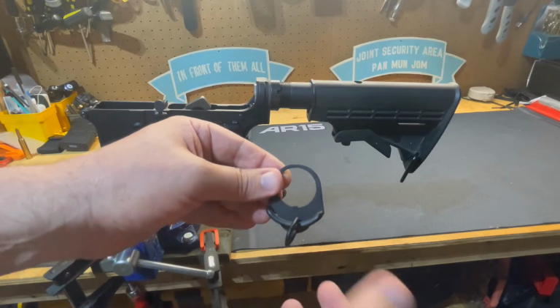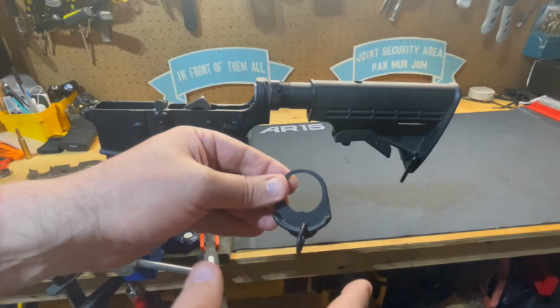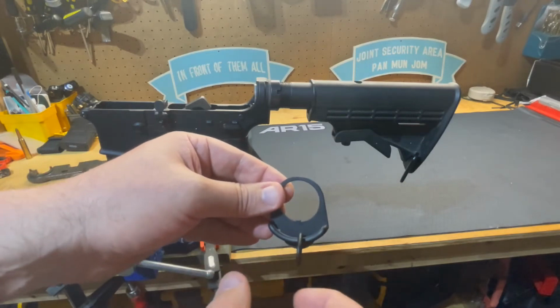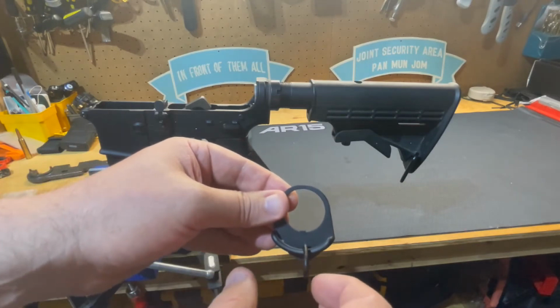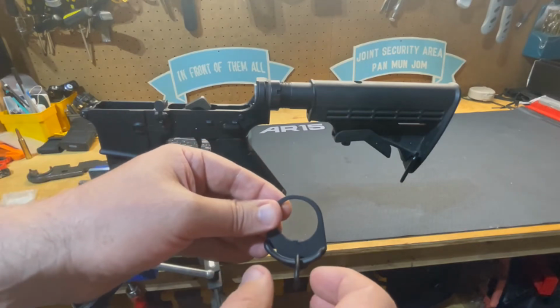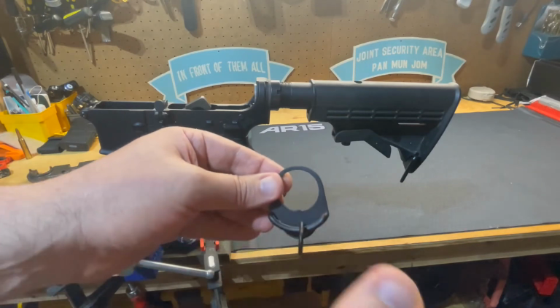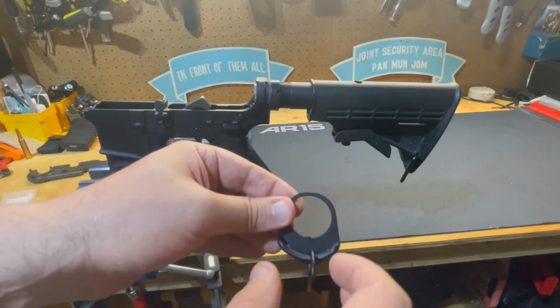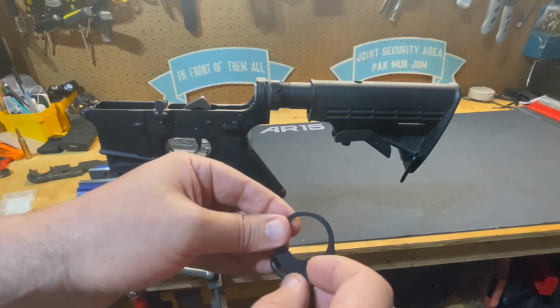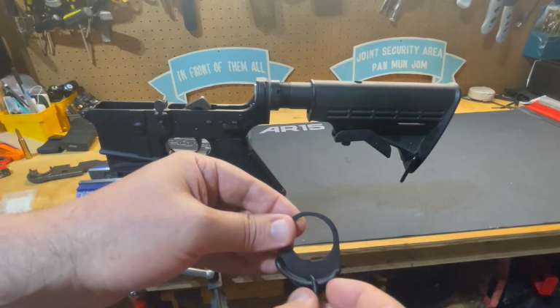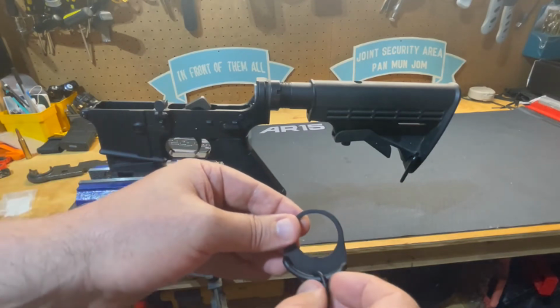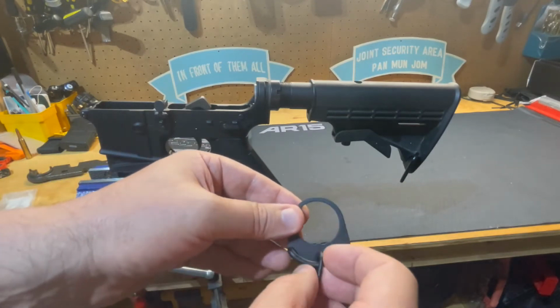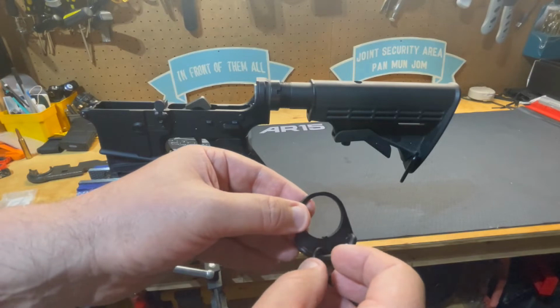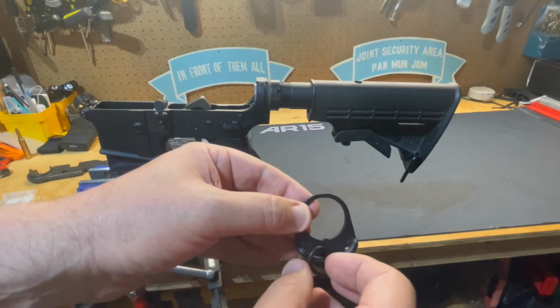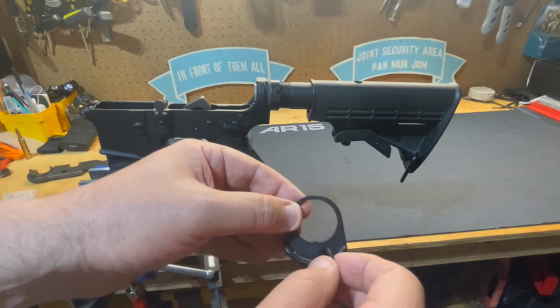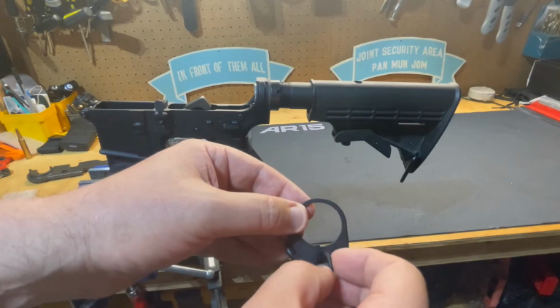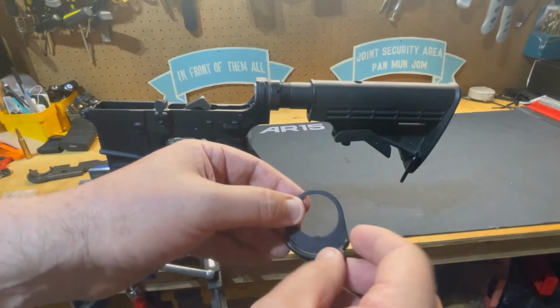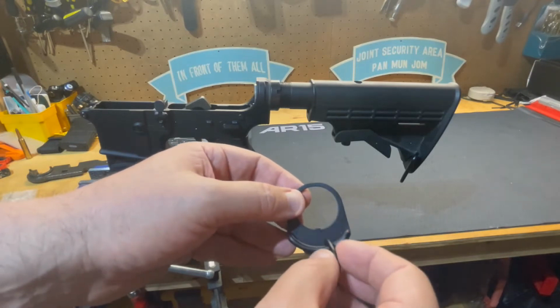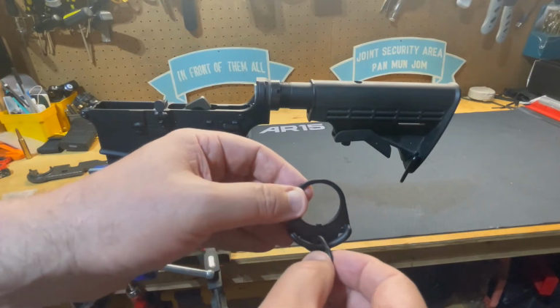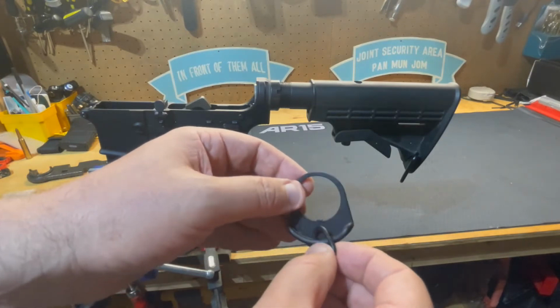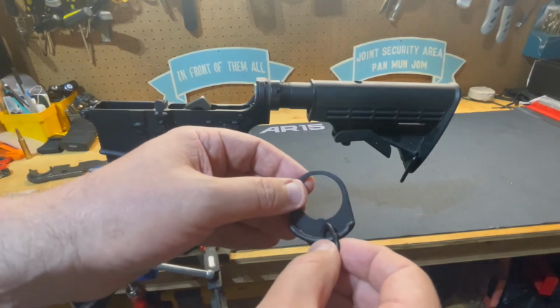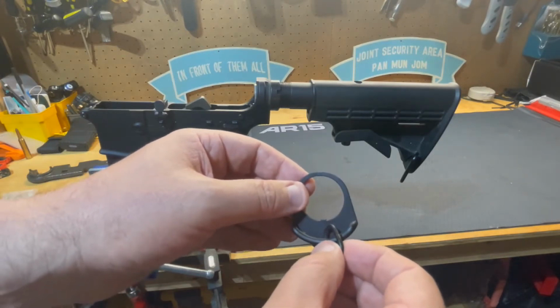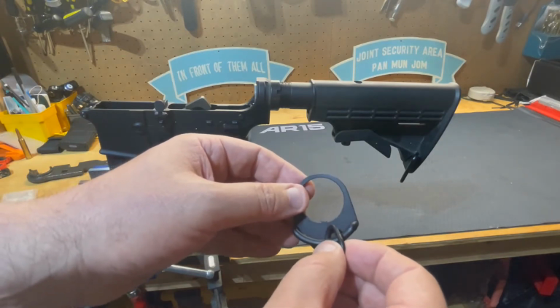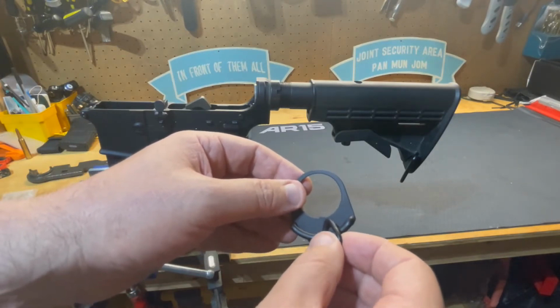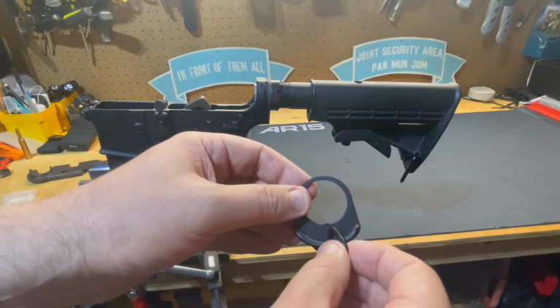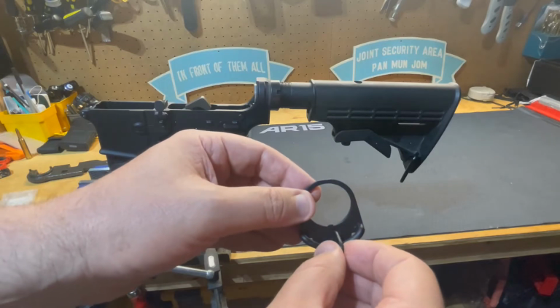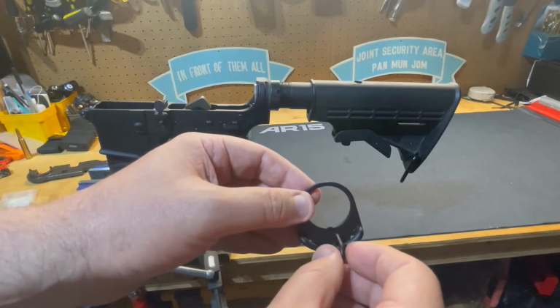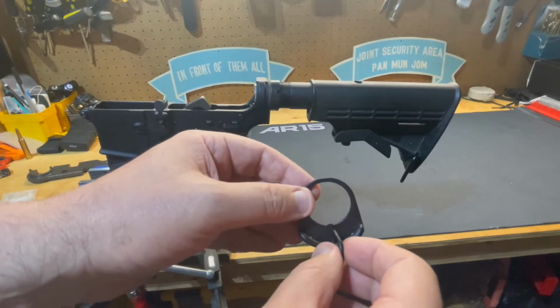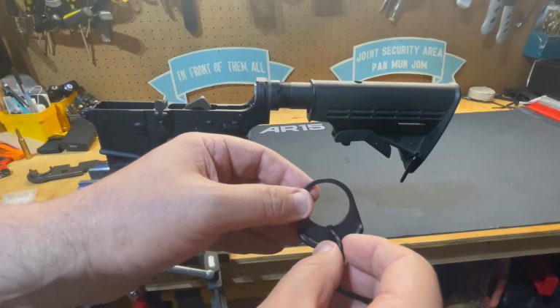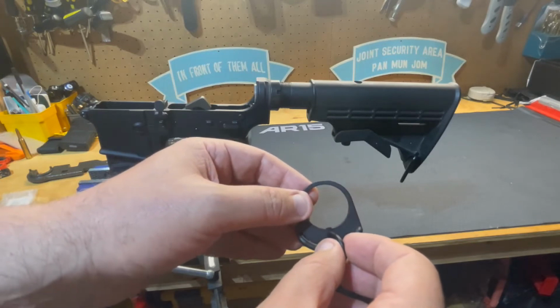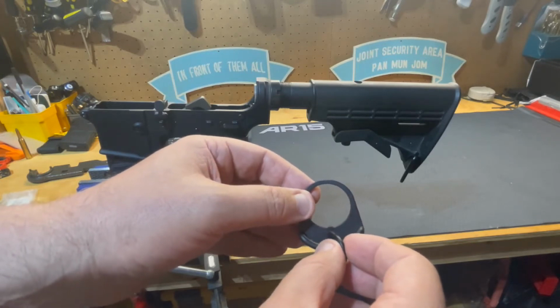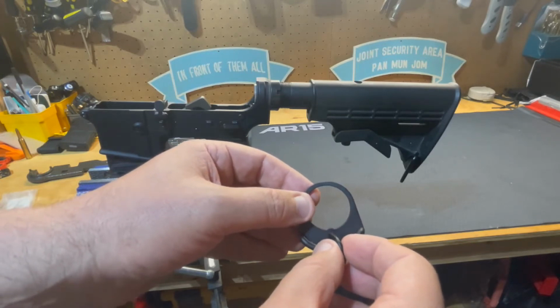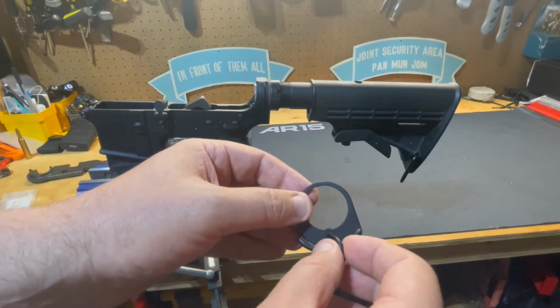This allows you to change hands from your right hand as your firing hand to your left hand as your firing hand, so that you can shoot around barriers. It also allows the weapon to hang center line whenever you drop the firearm, so it just hangs against the sling against your body.